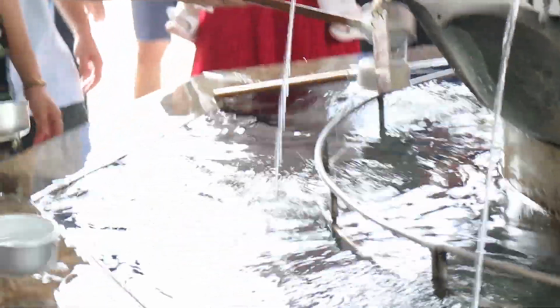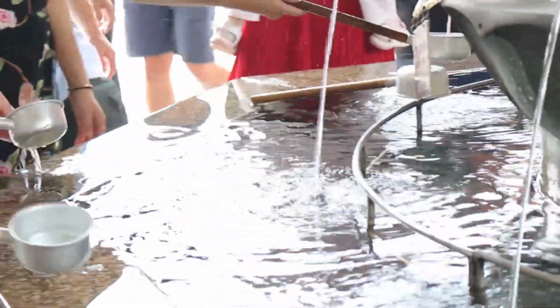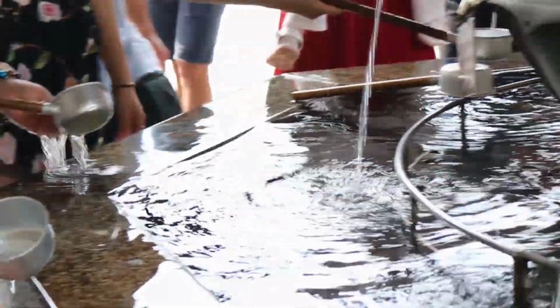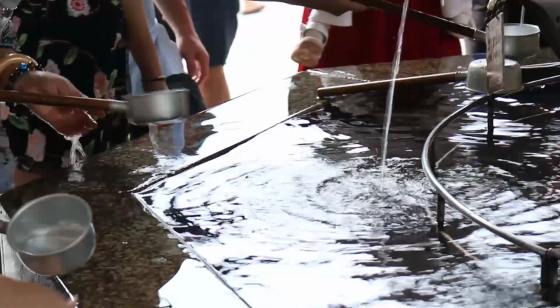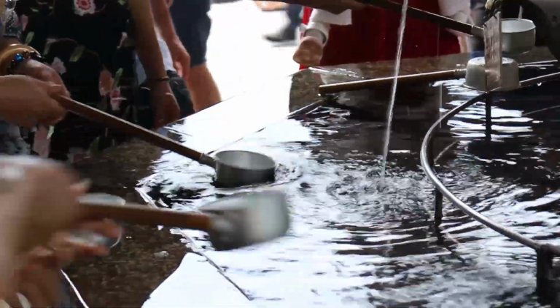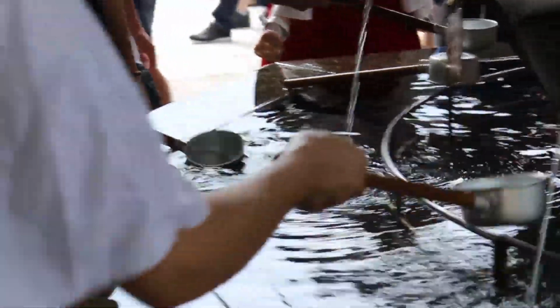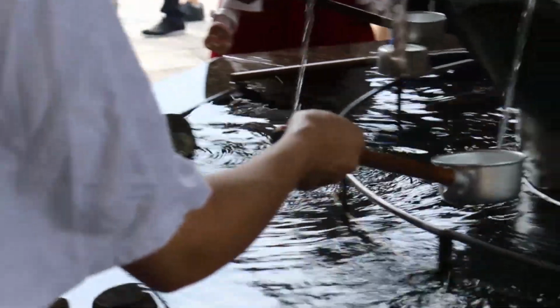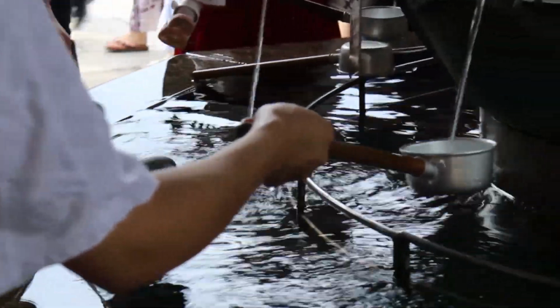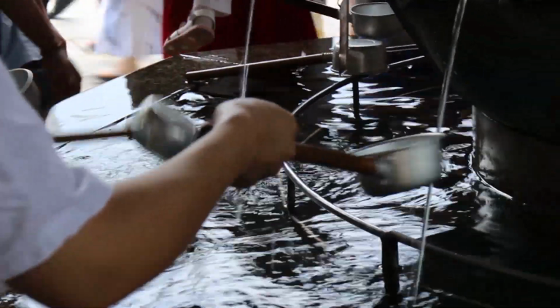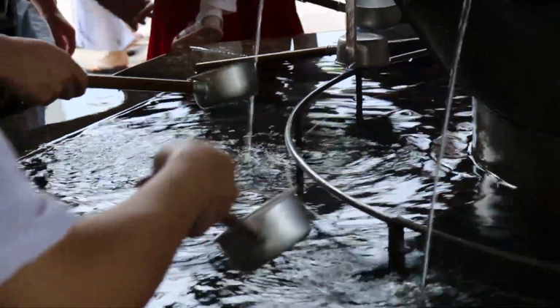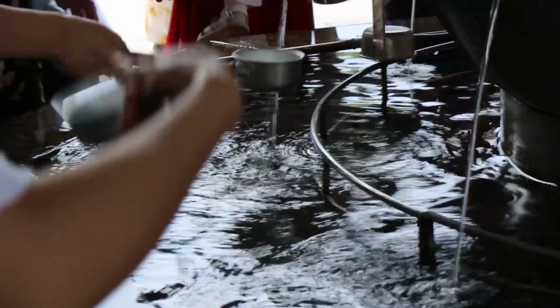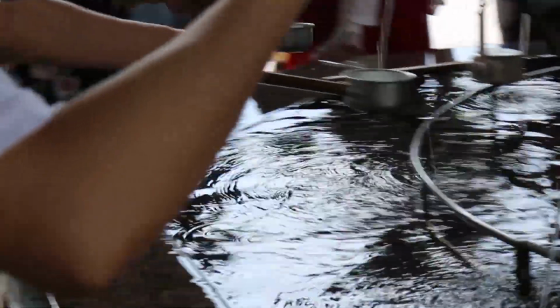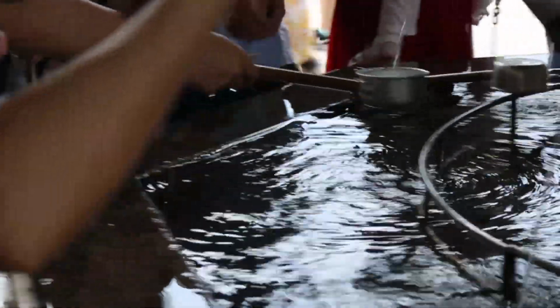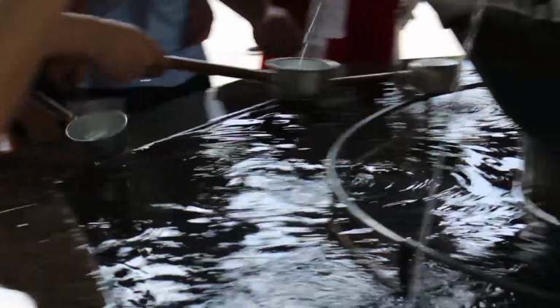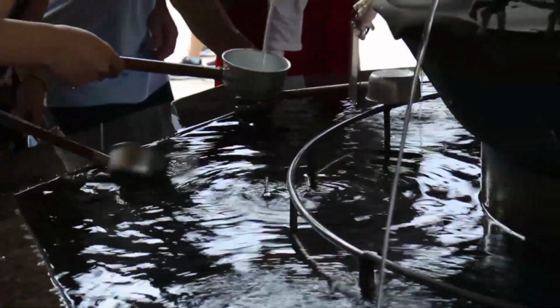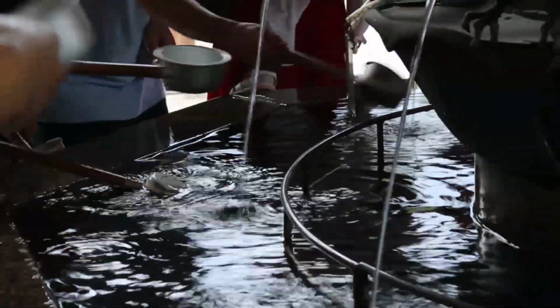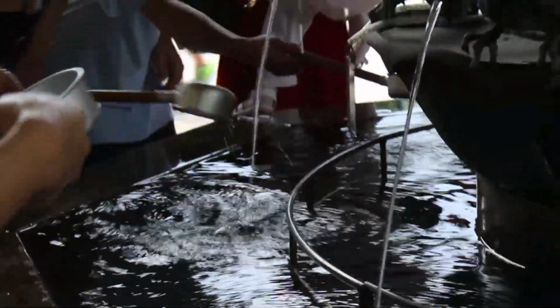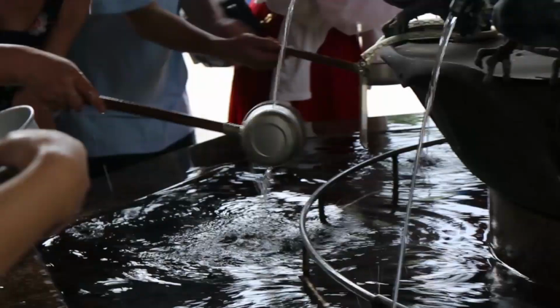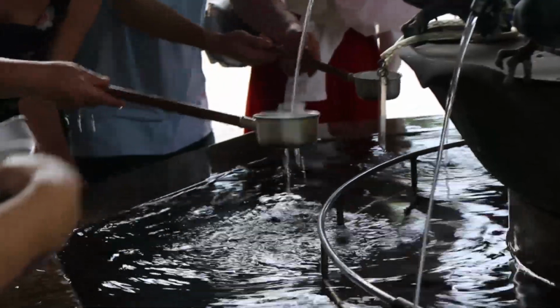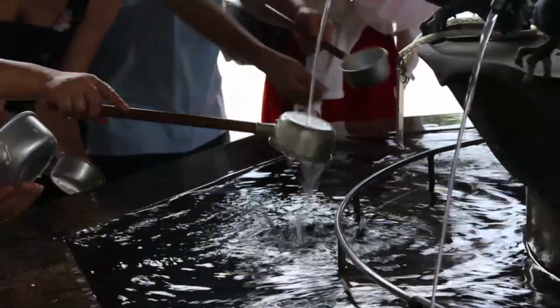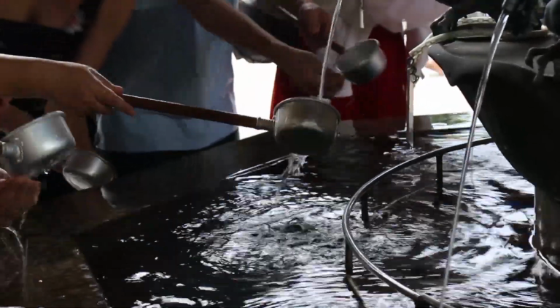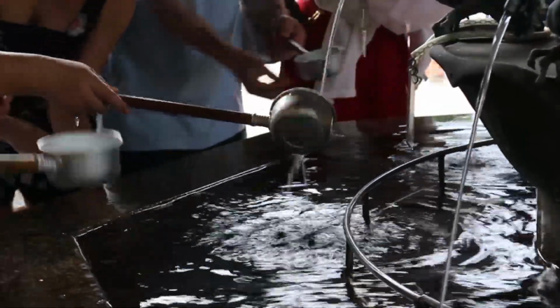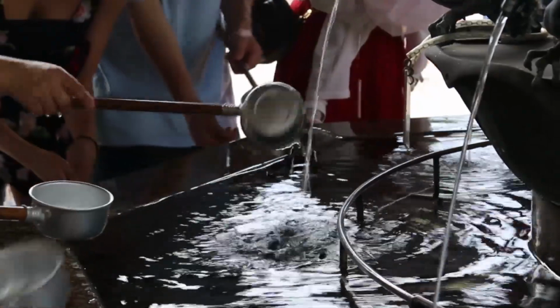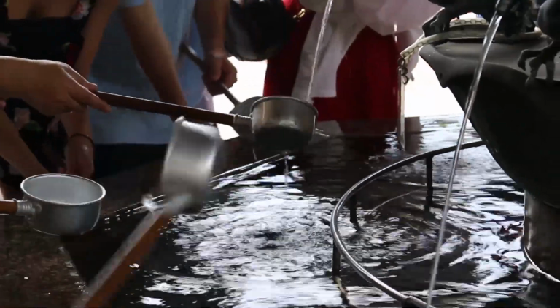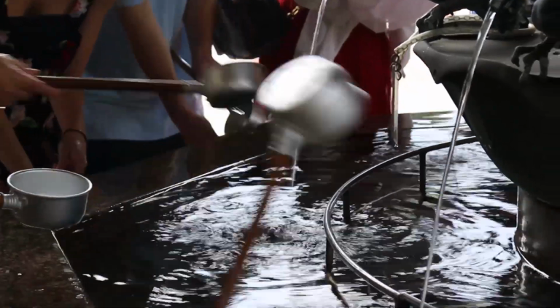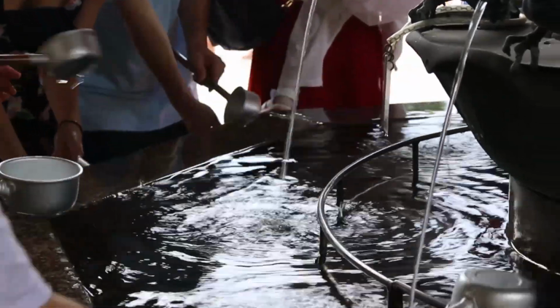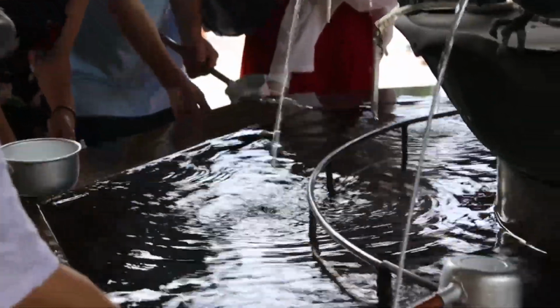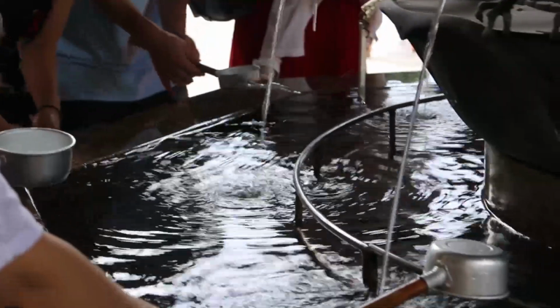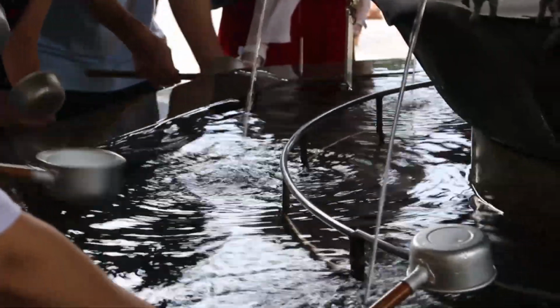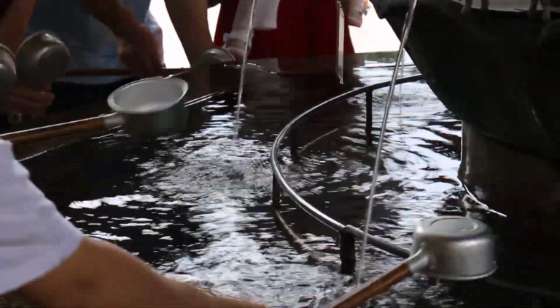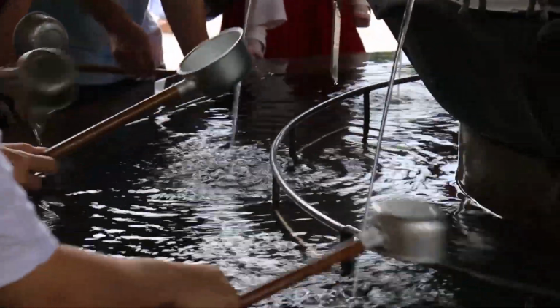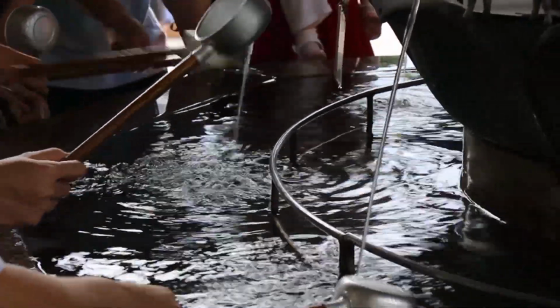Locals and tourists are encouraged to use the ladles at these fountains to follow the cleansing ritual called Chozu or Temizu. So how do you do the Temizu ritual? Listen closely so you don't make mistakes when you visit Japan!